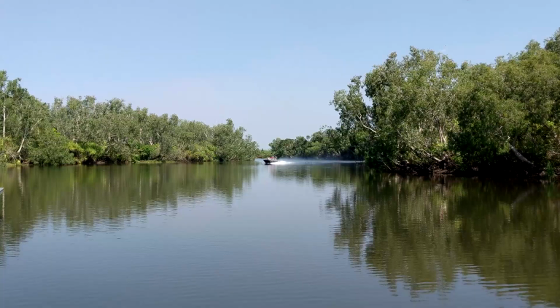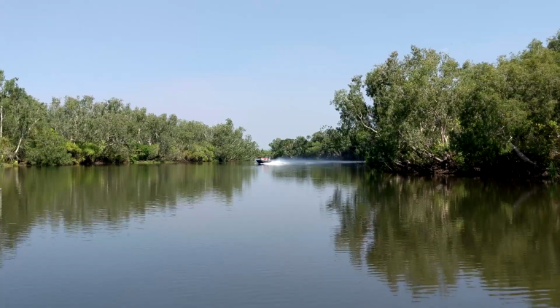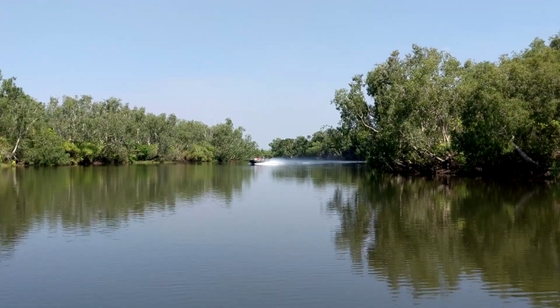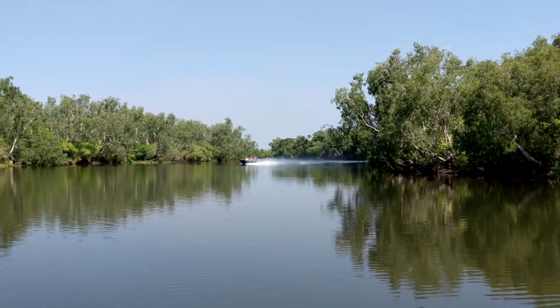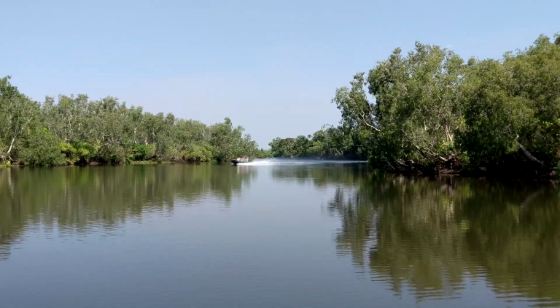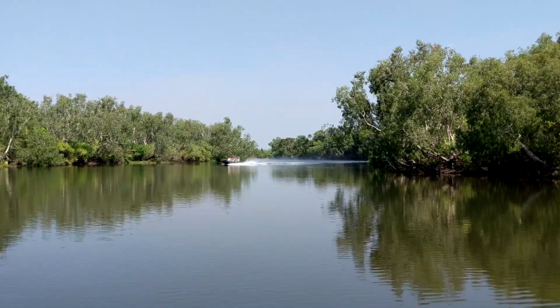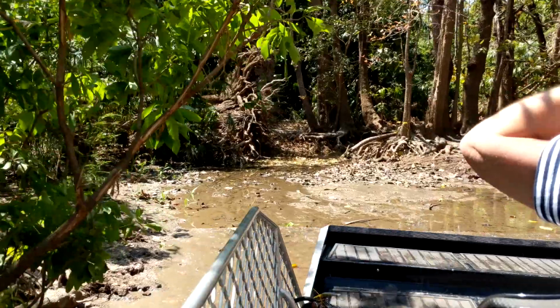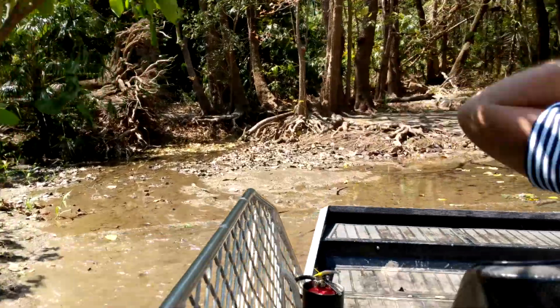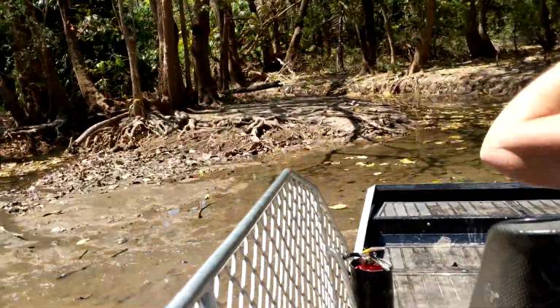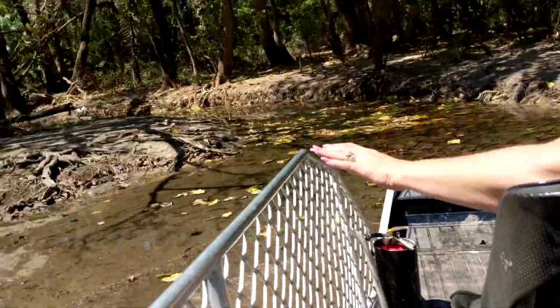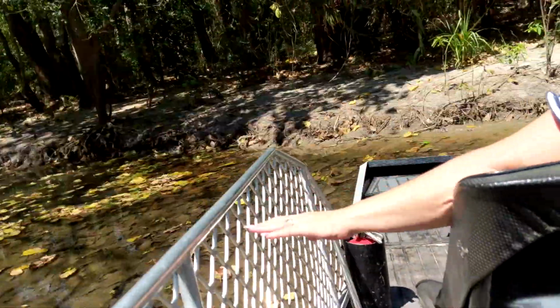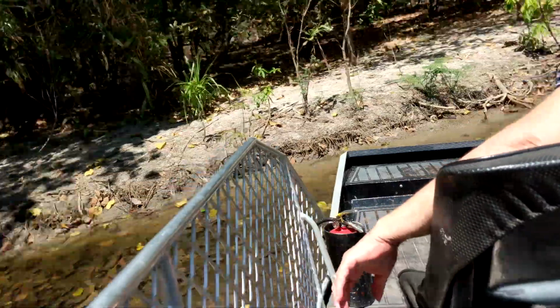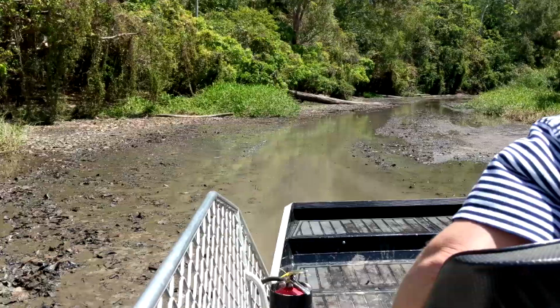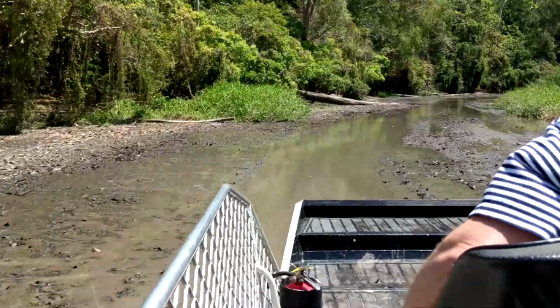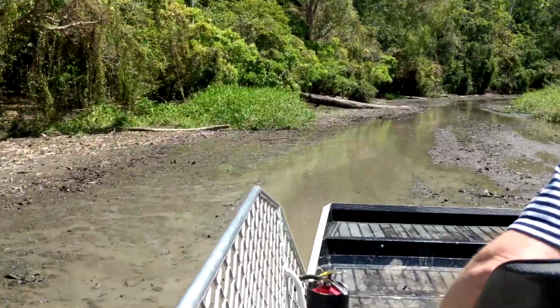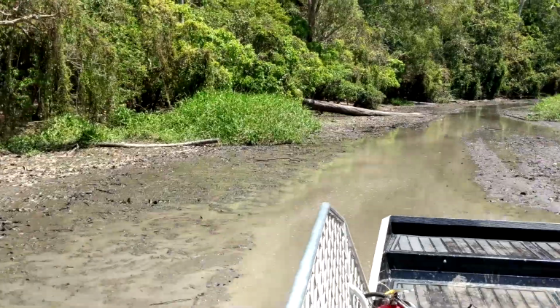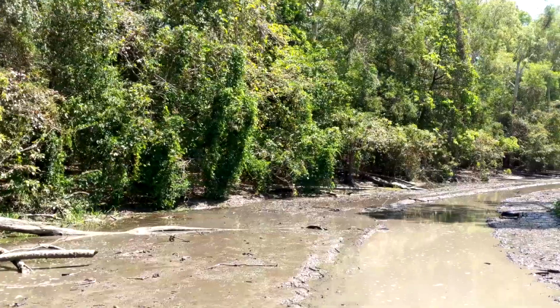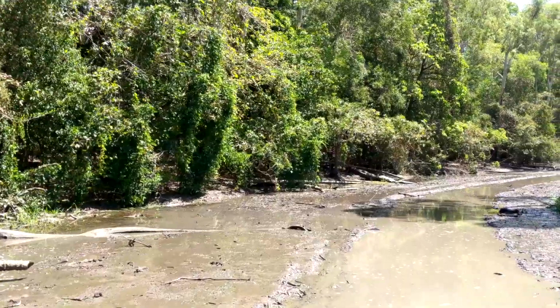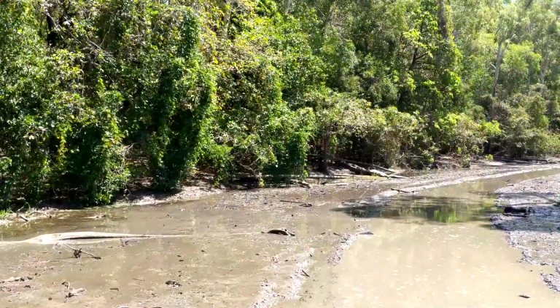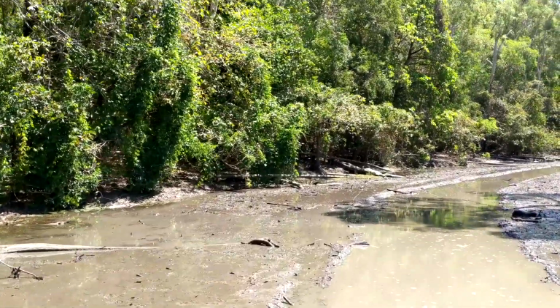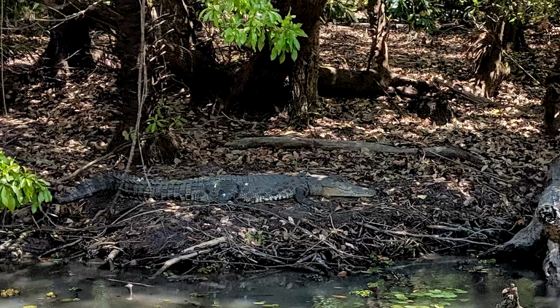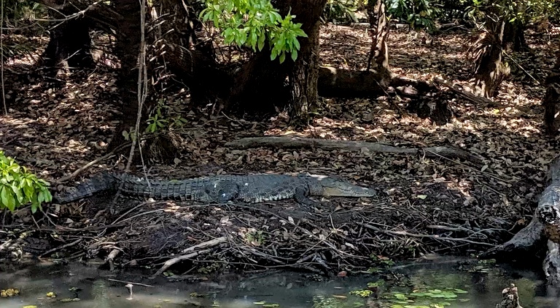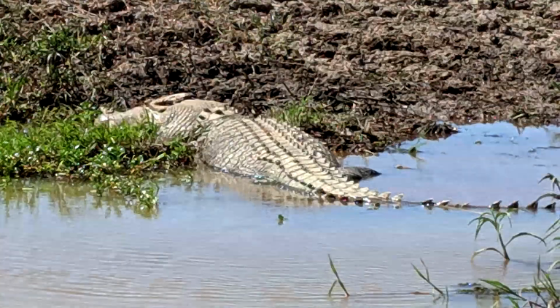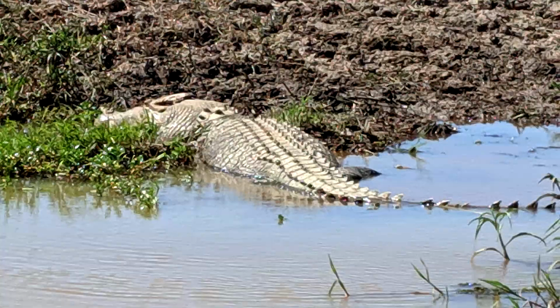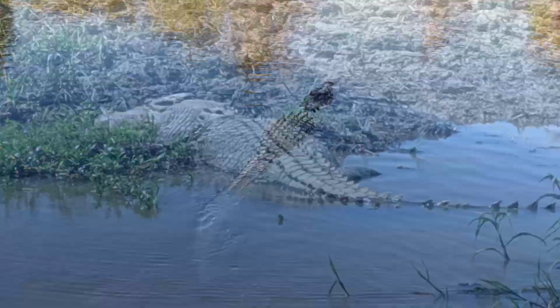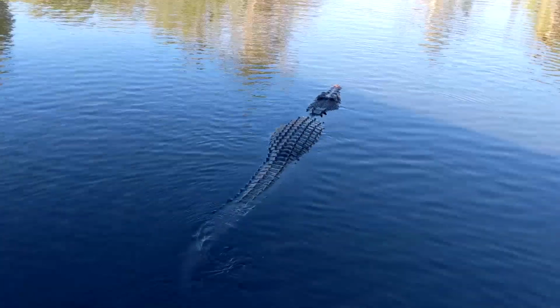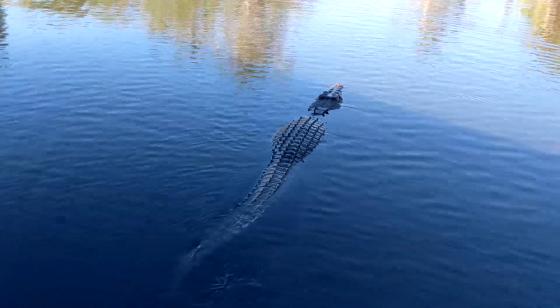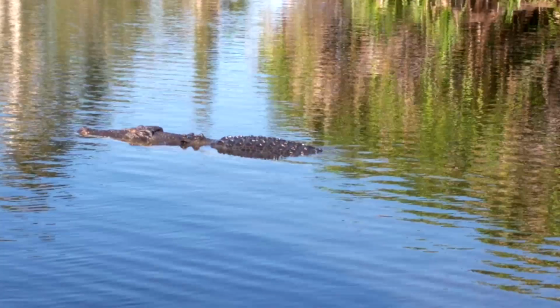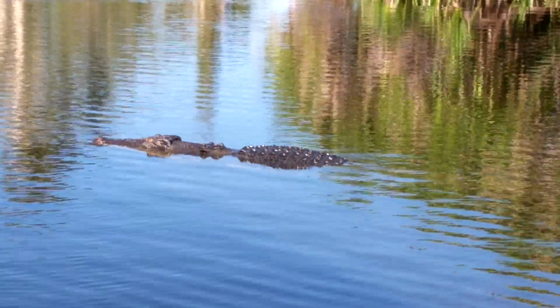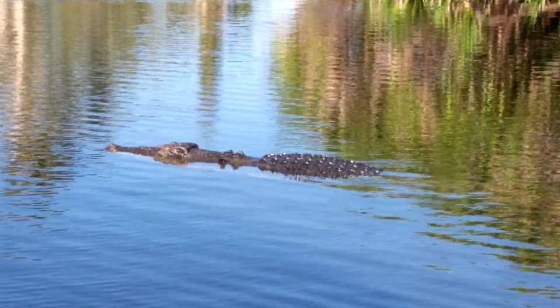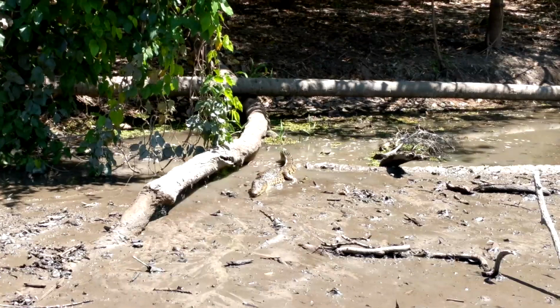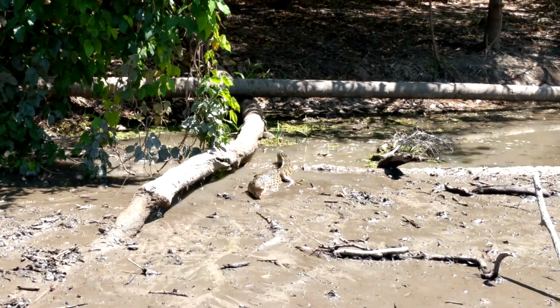Life then became more interesting aboard the airboat, which was able to penetrate the bush along a narrow creek. We were given buoyancy aids to wear, but we were also warned not to fall in the water anyway. Nobody did.